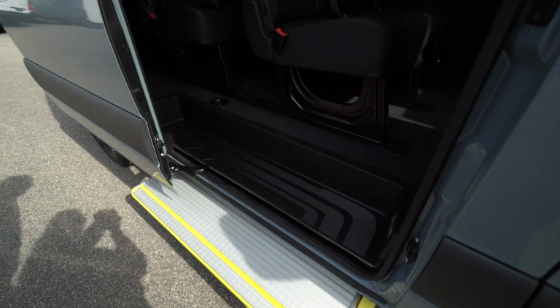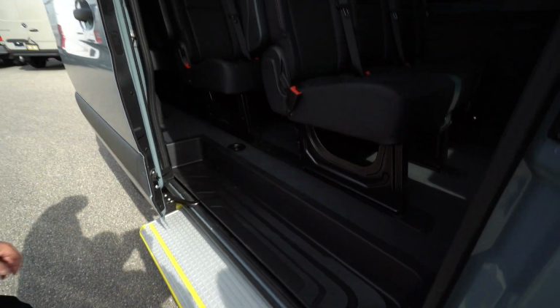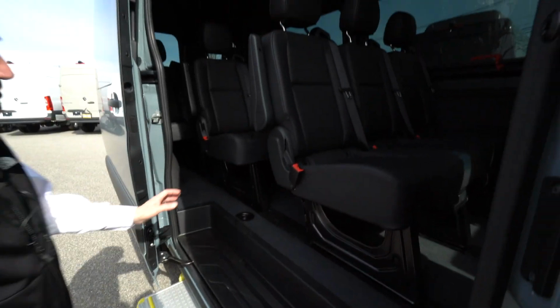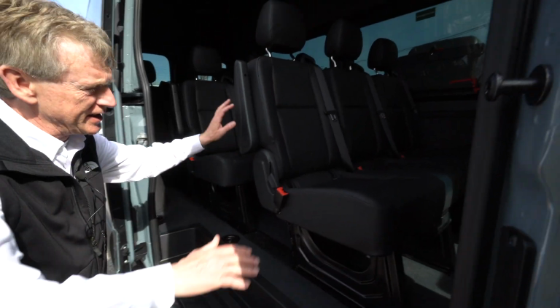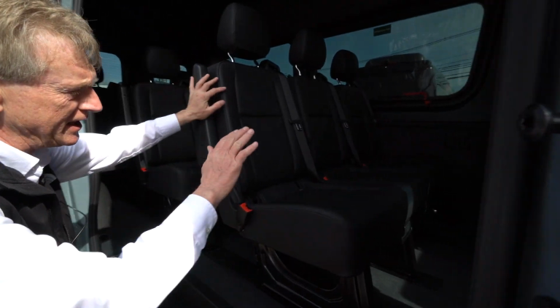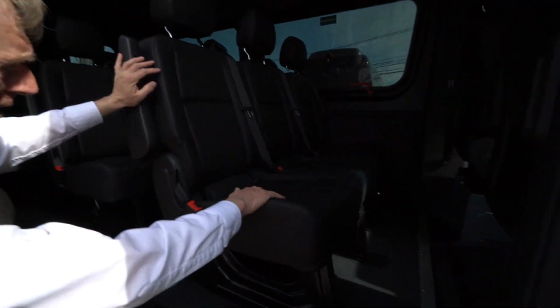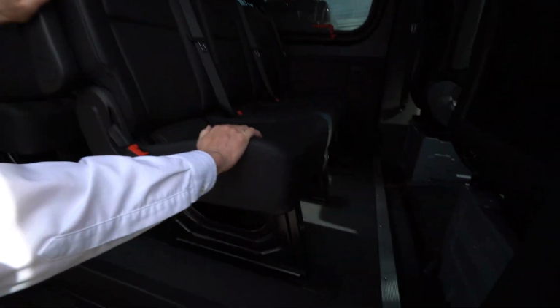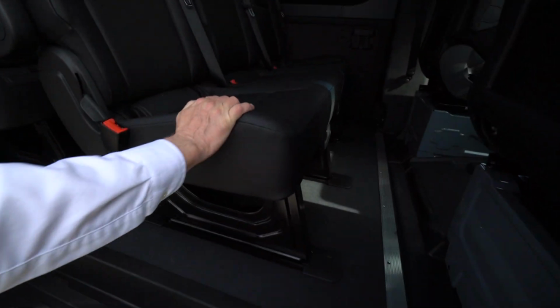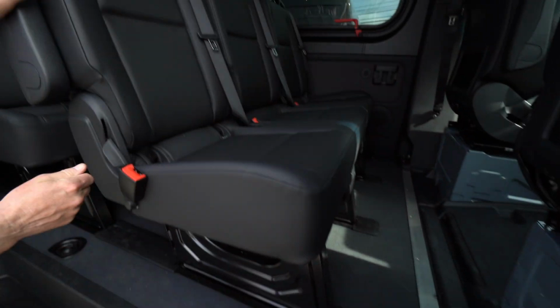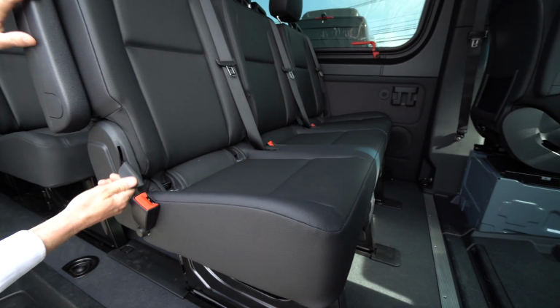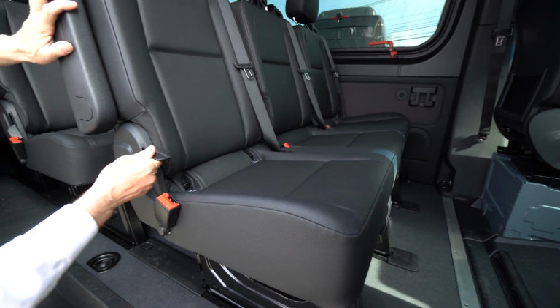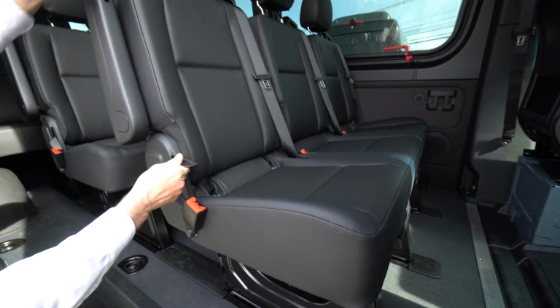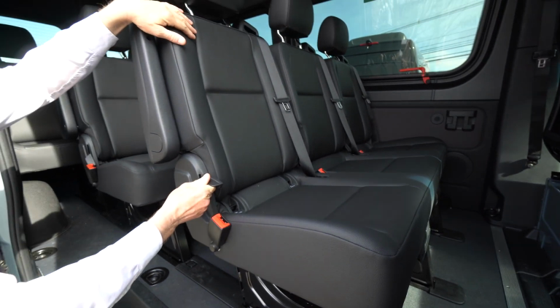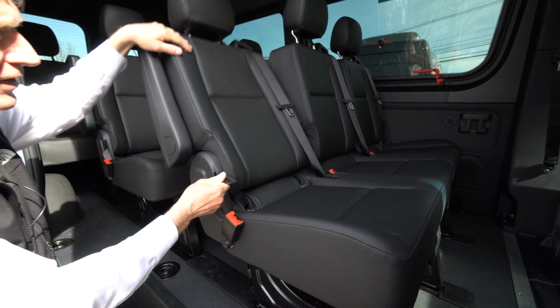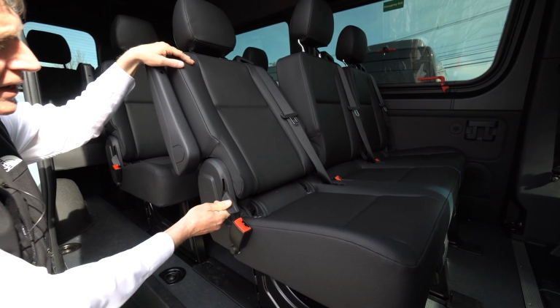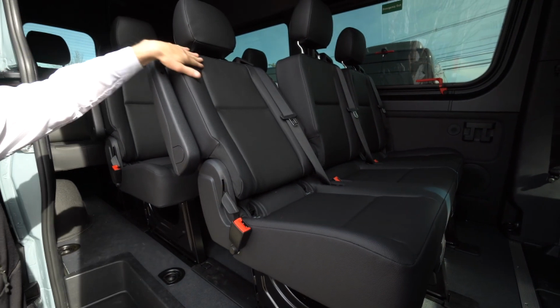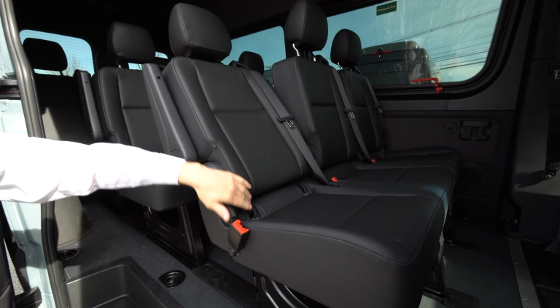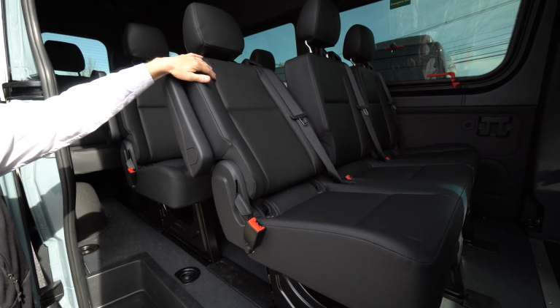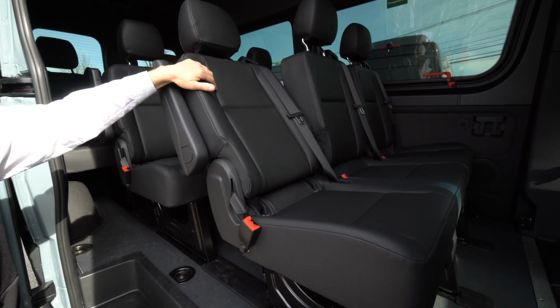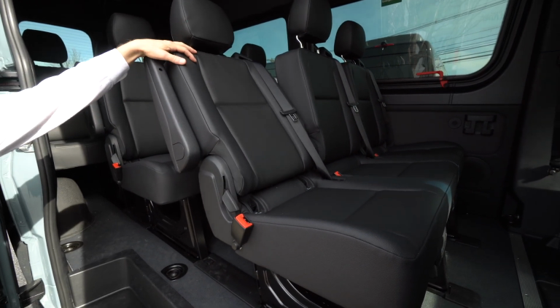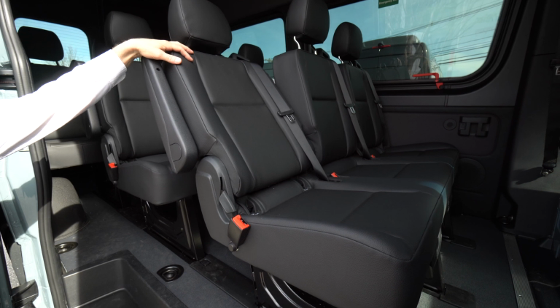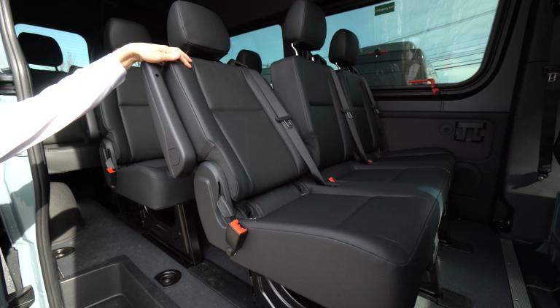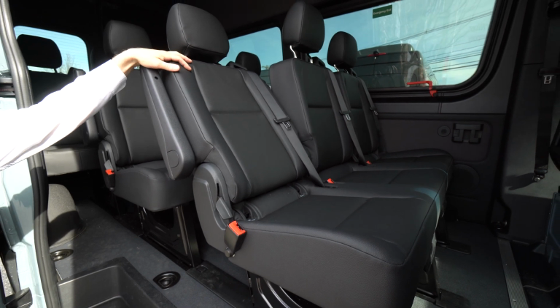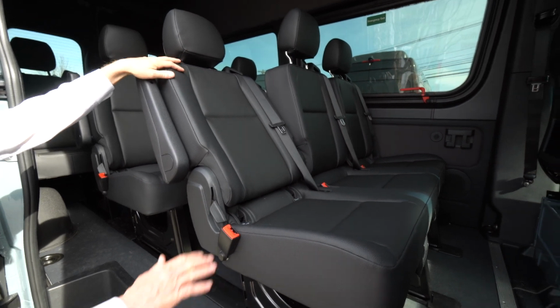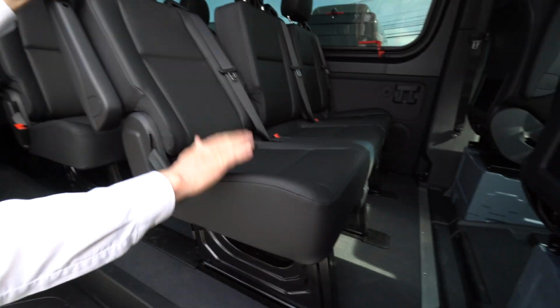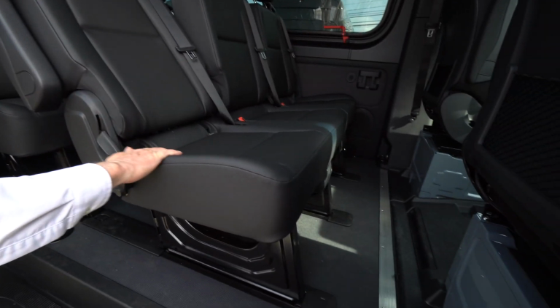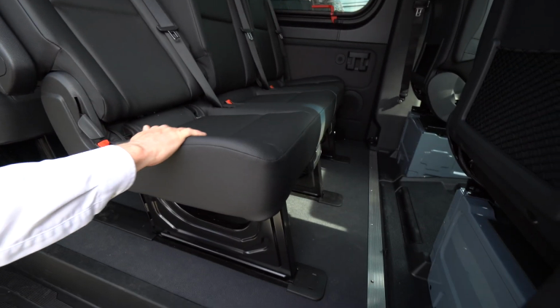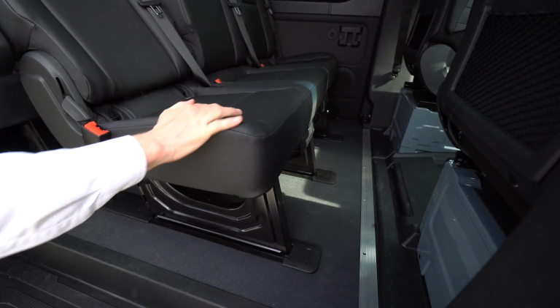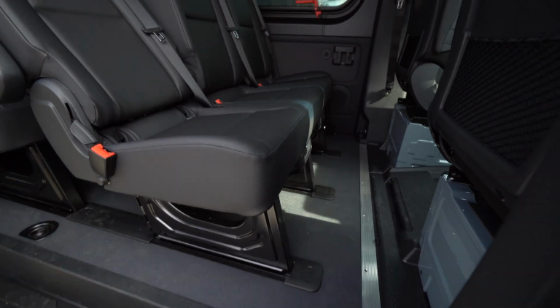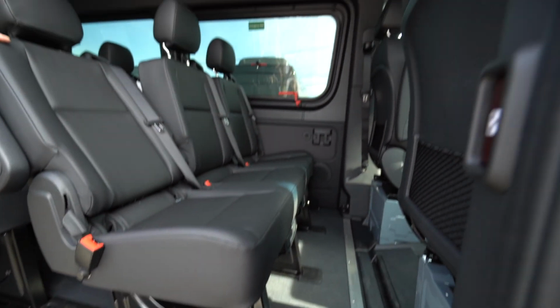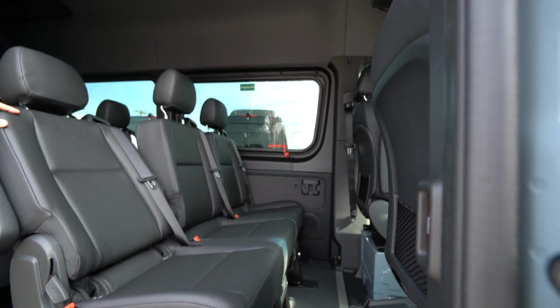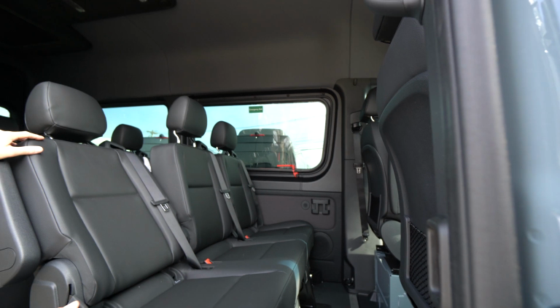I know one of your questions was, does the passengers have the comfort seats? And they do. So here's your lever, and you get about six inches of reclining, so it's nice and comfortable. It's got the black leatherette — very durable seating.